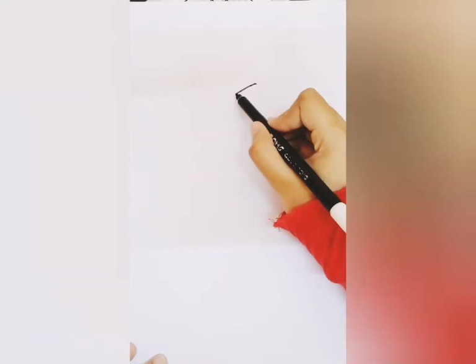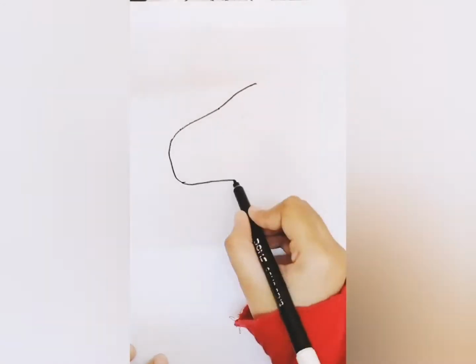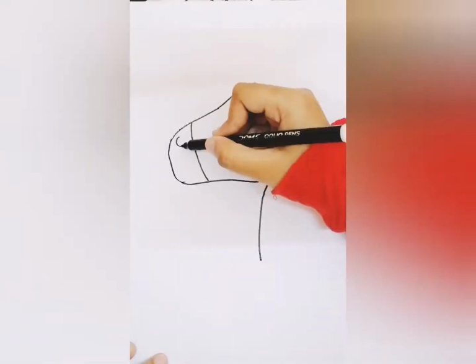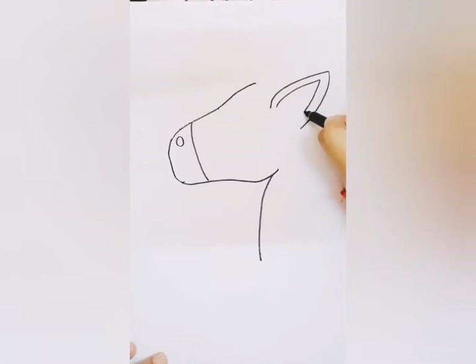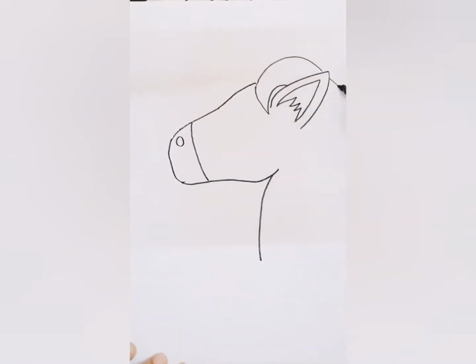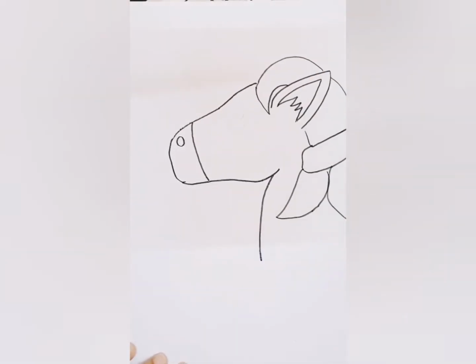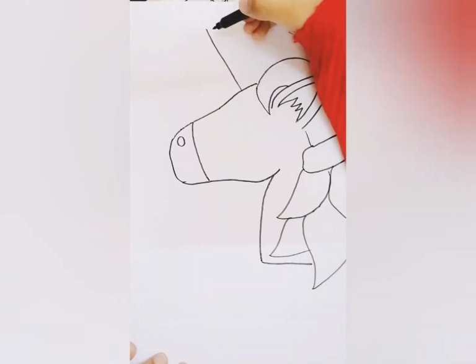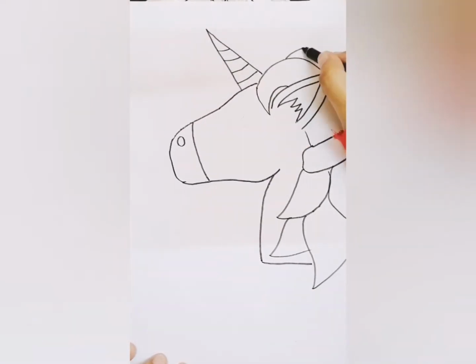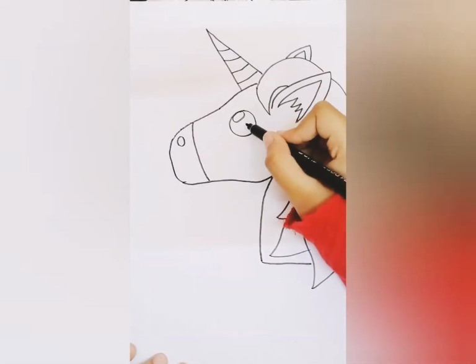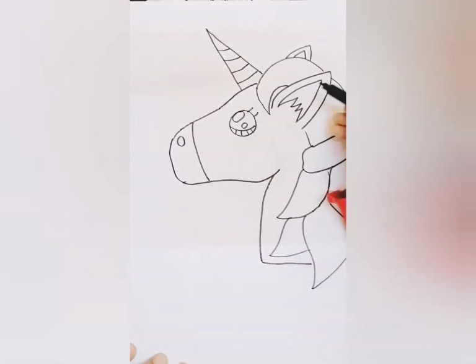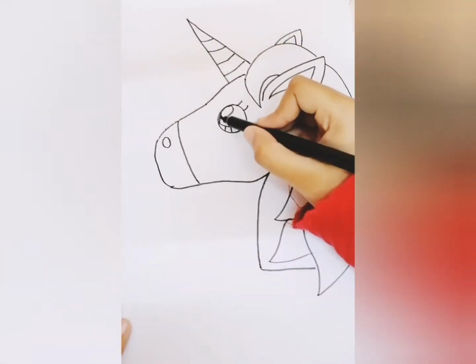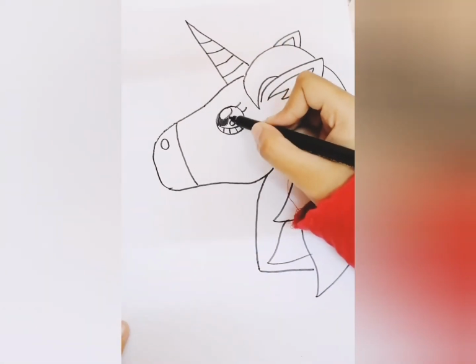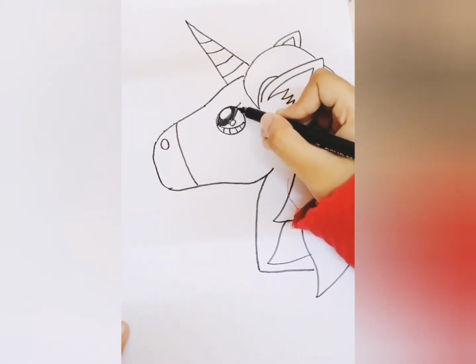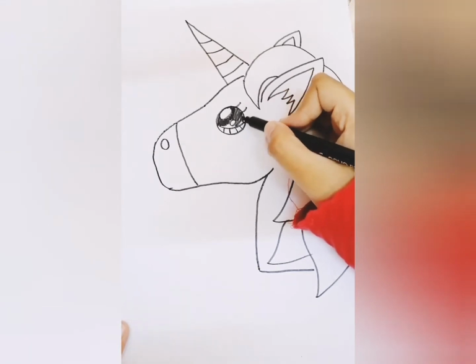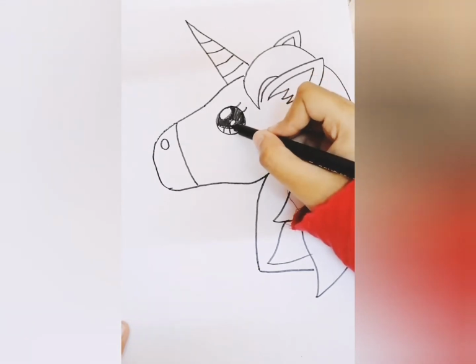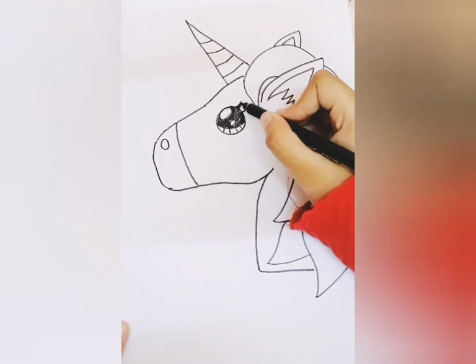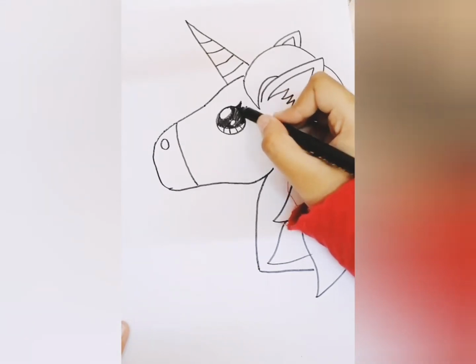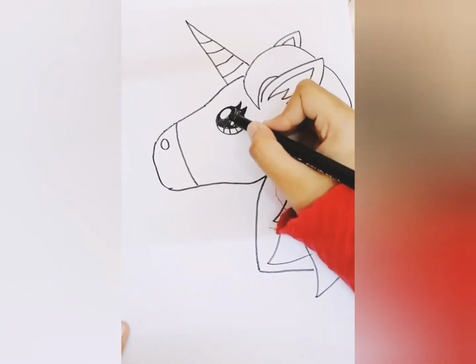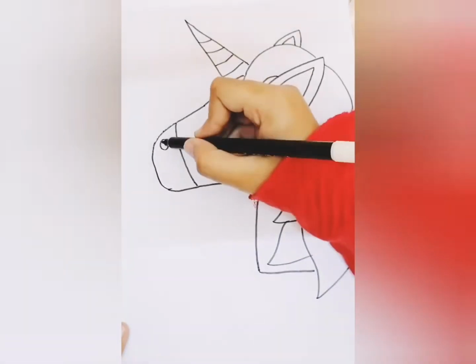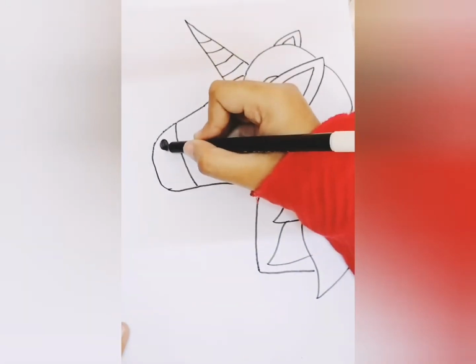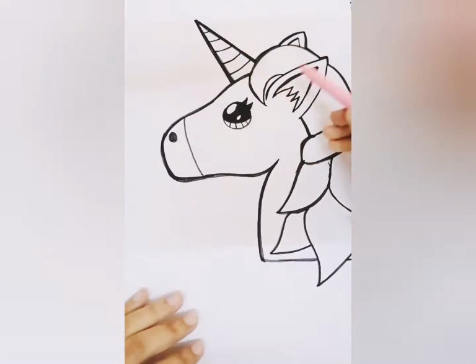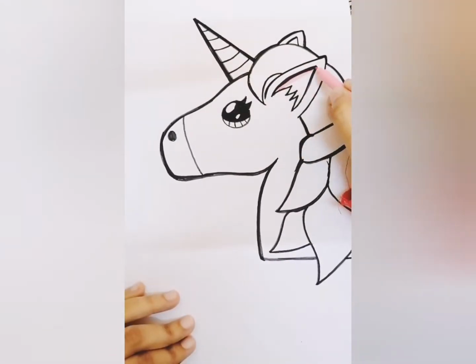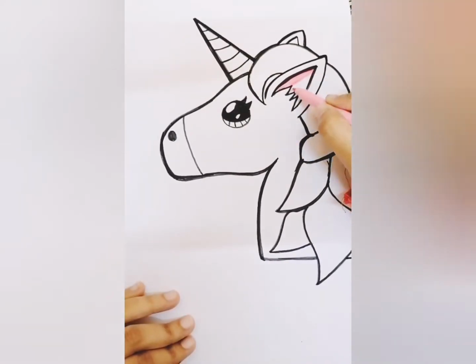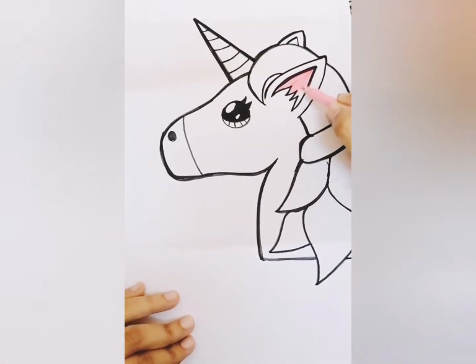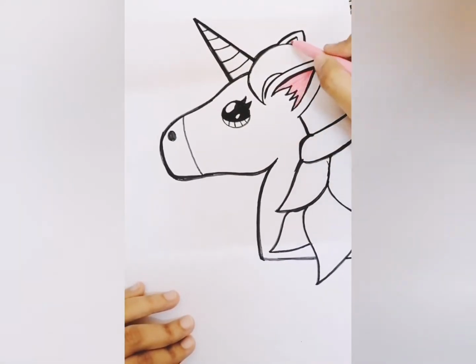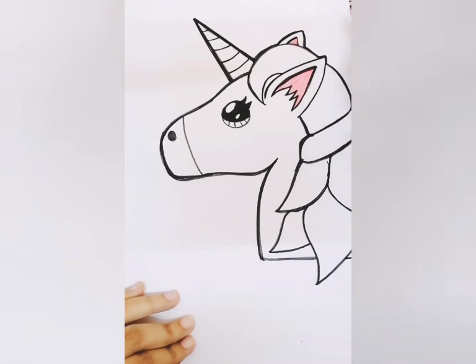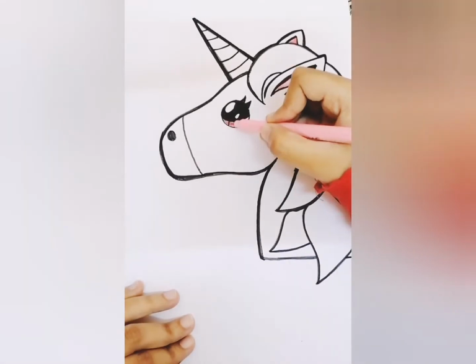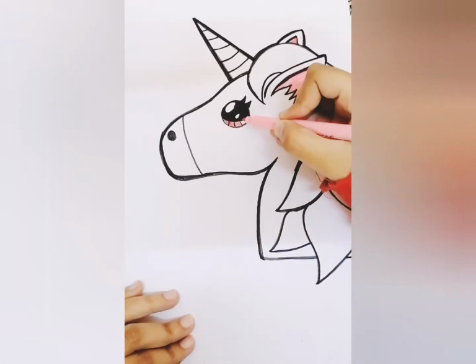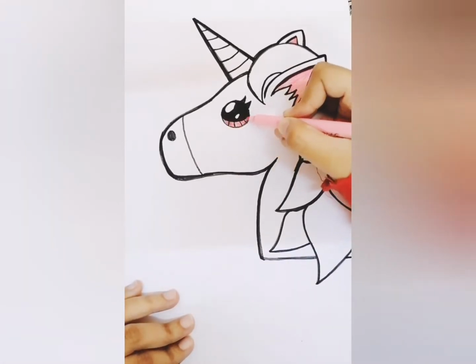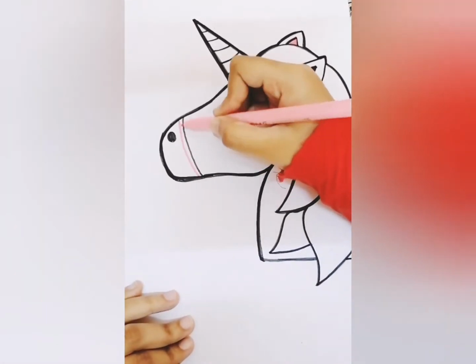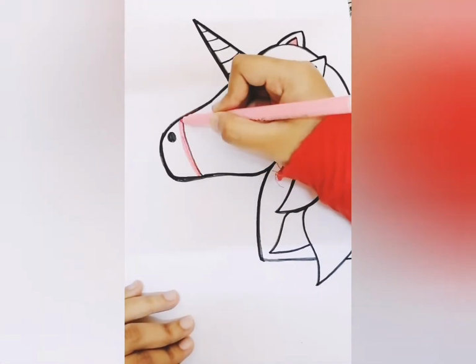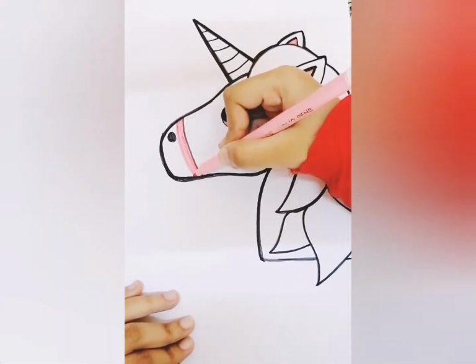Hey guys, what's up! Today I'm doing a unicorn — I'm drawing it from Google. Now I'm gonna do her eyes.